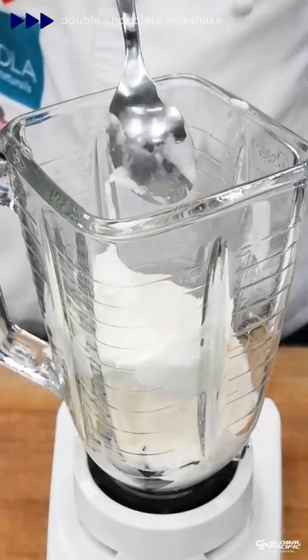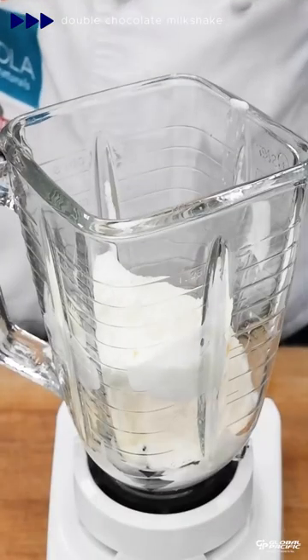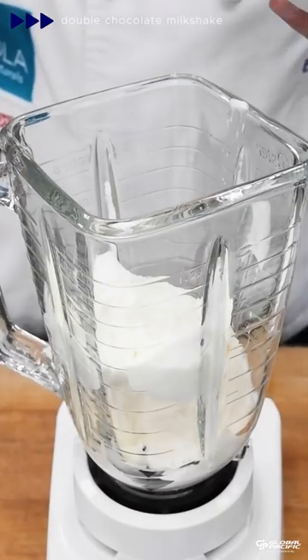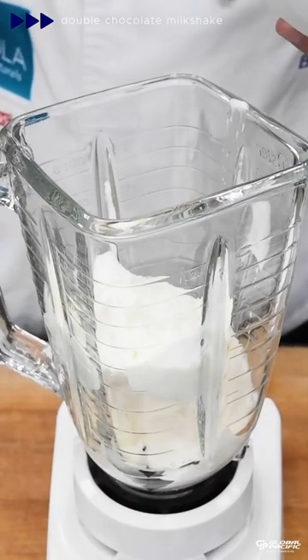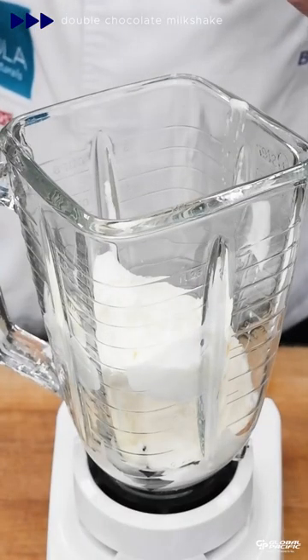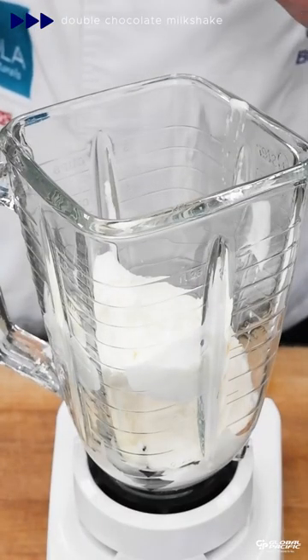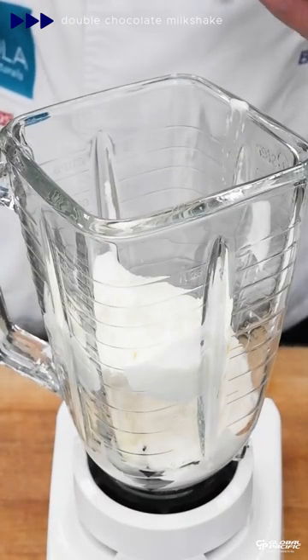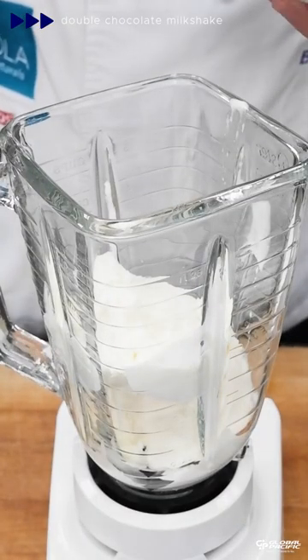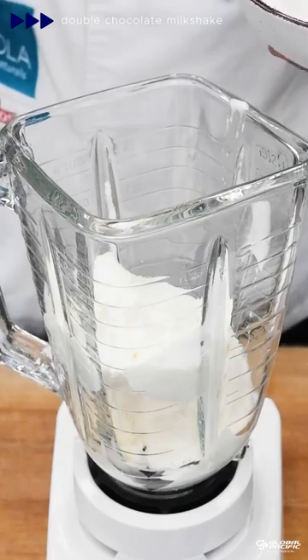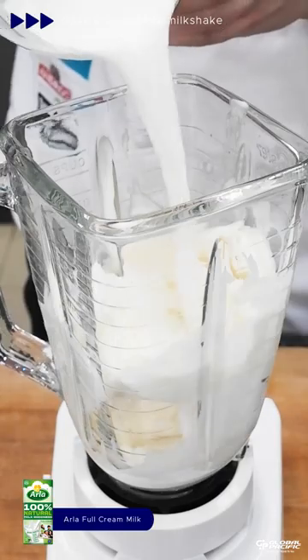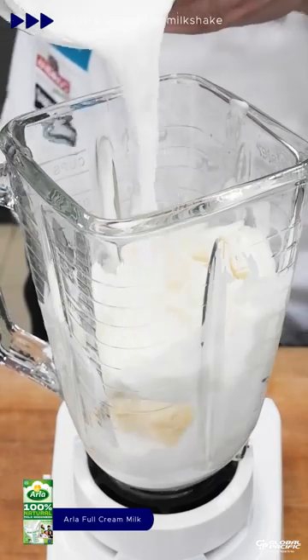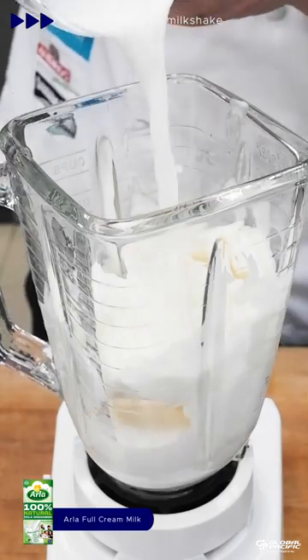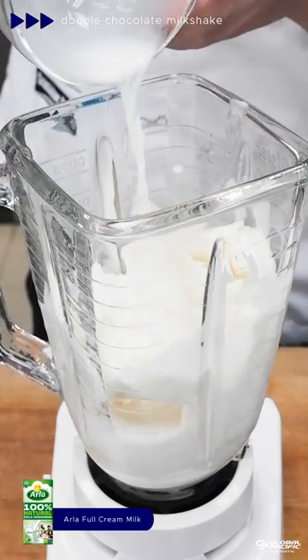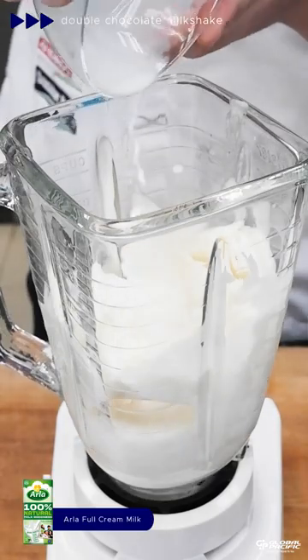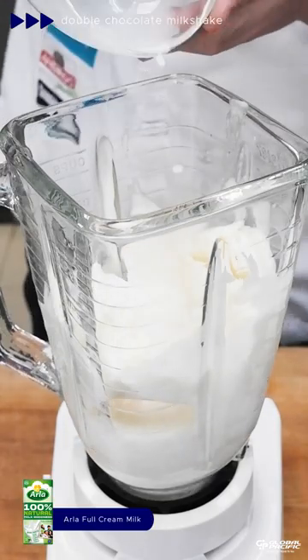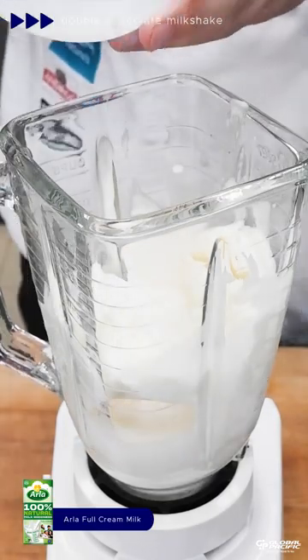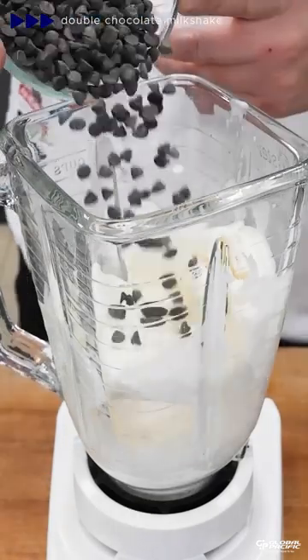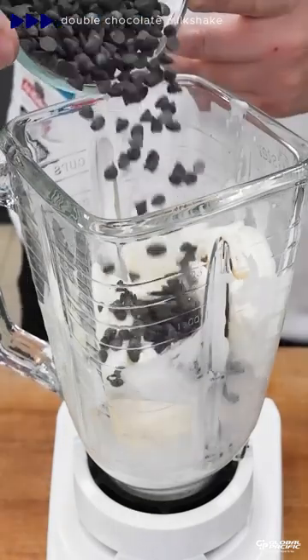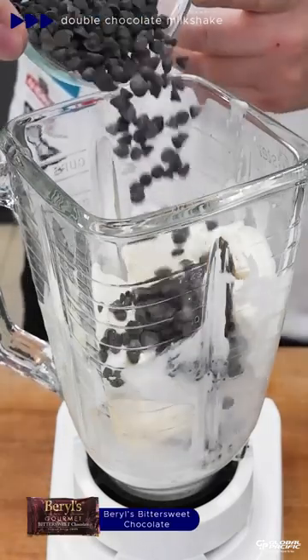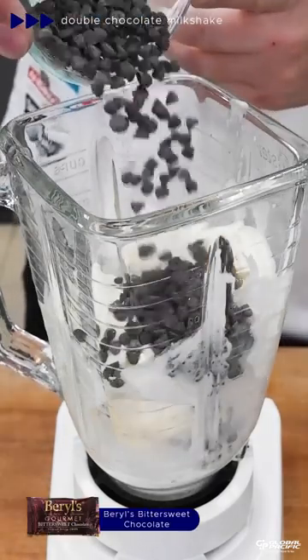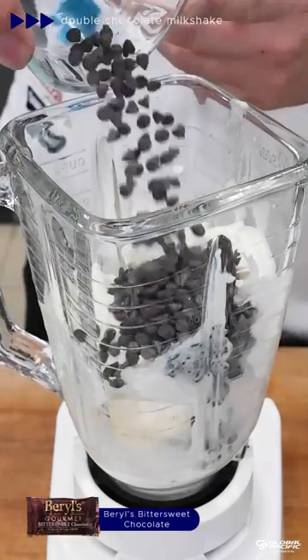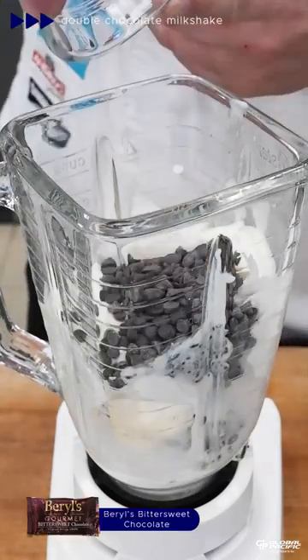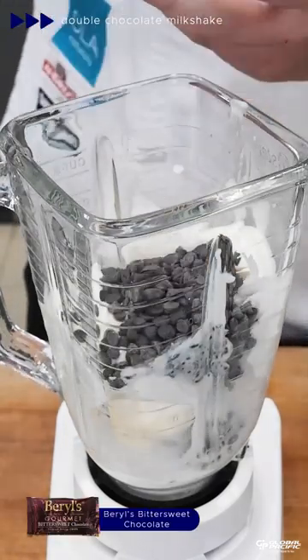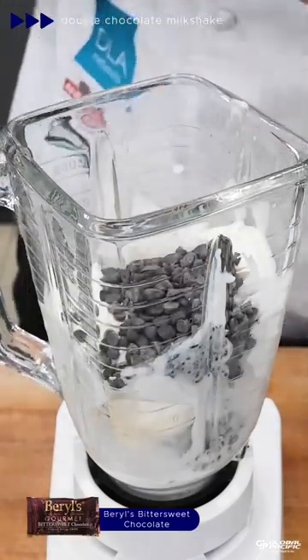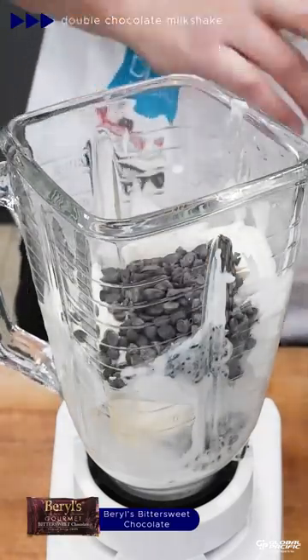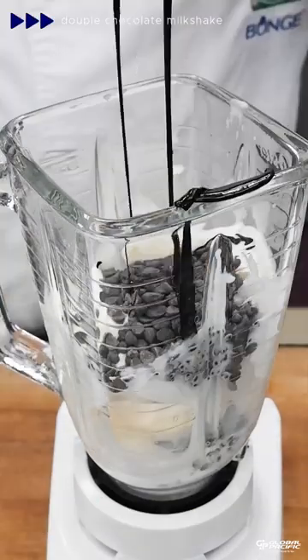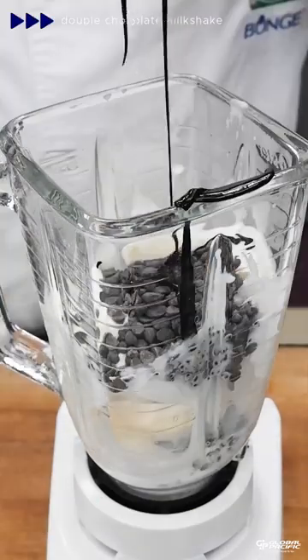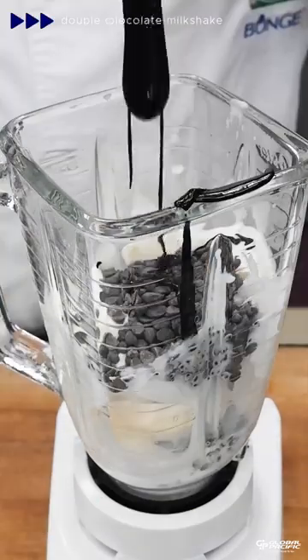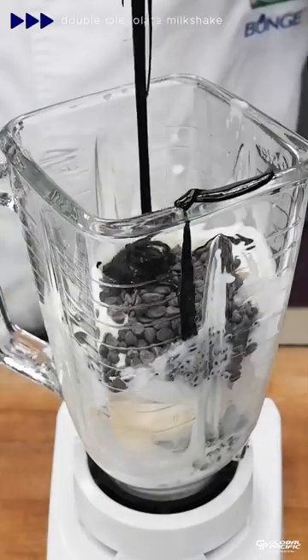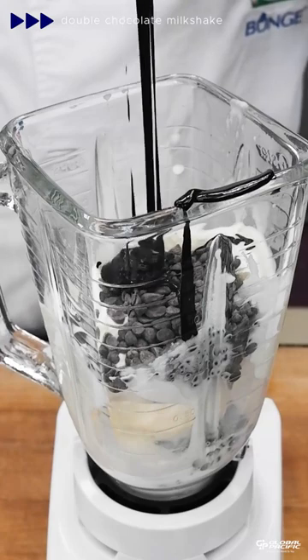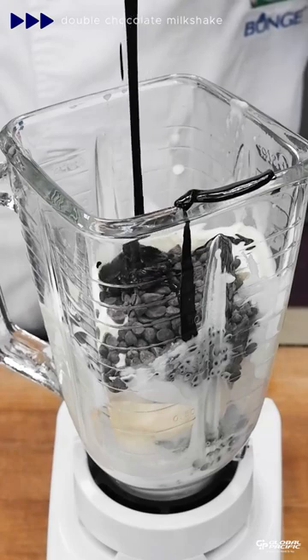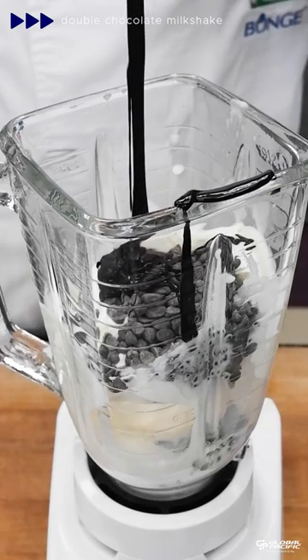Add ice cream to a blender, then add Arla full cream milk, Barrels dark chocolate chips, and the chocolate syrup that we made.